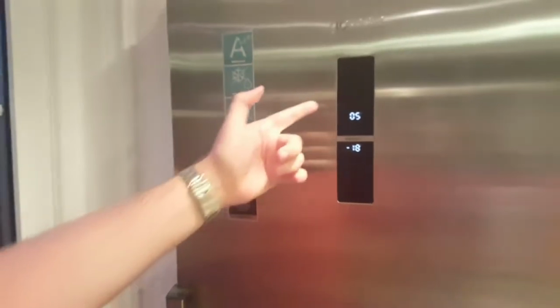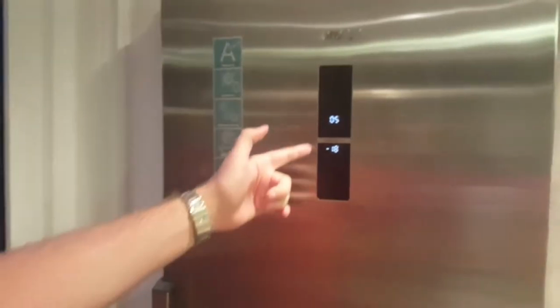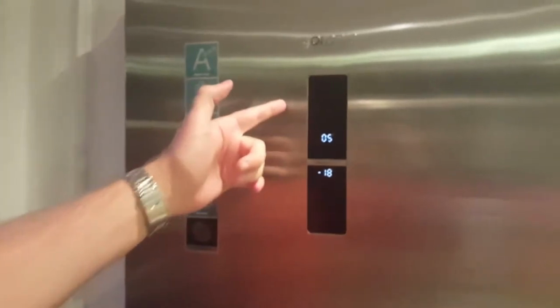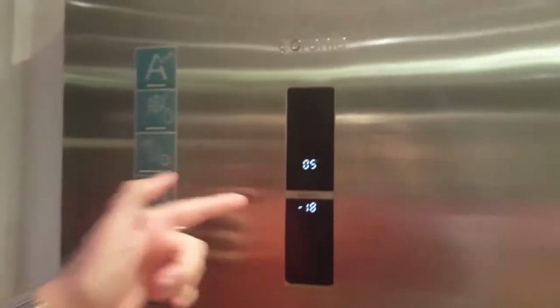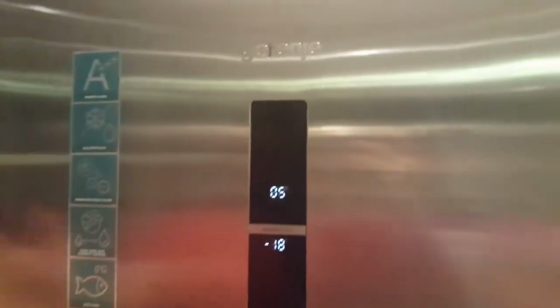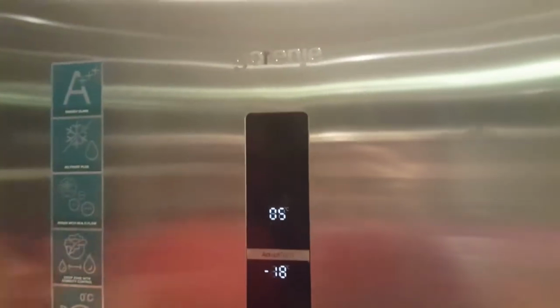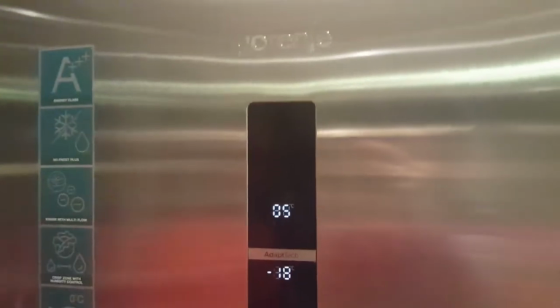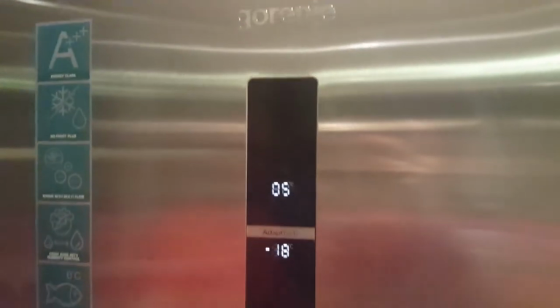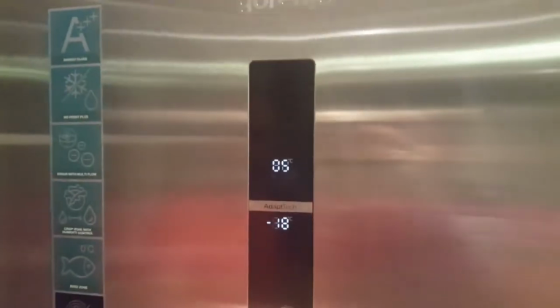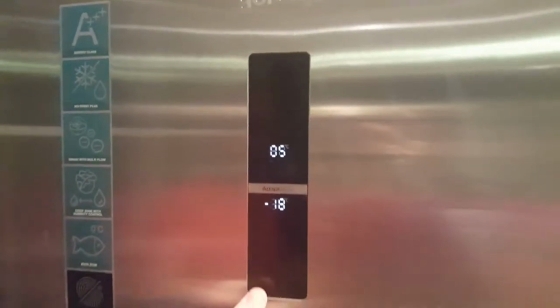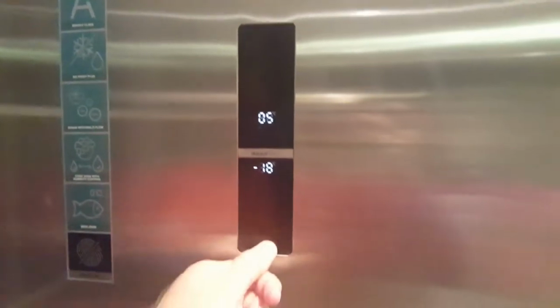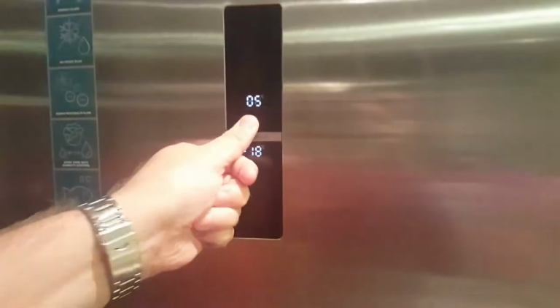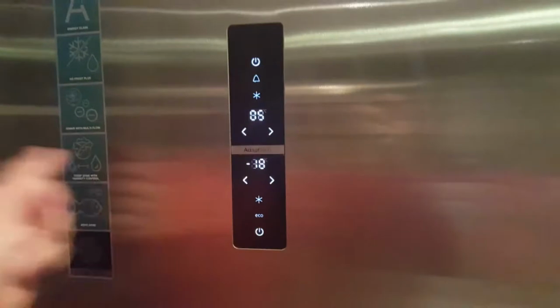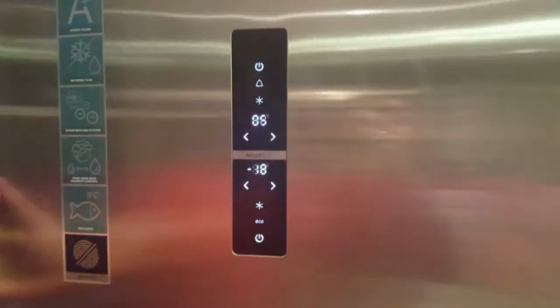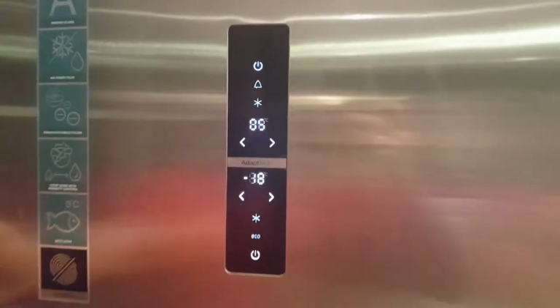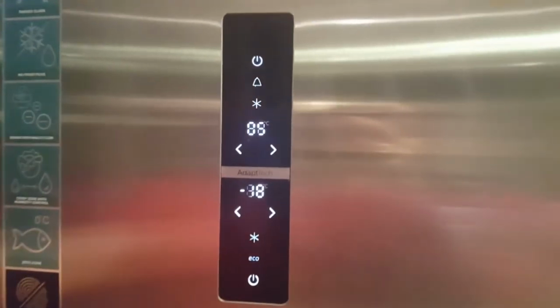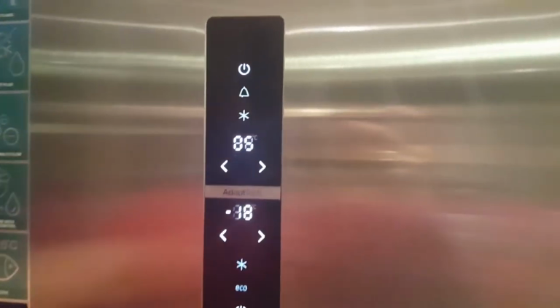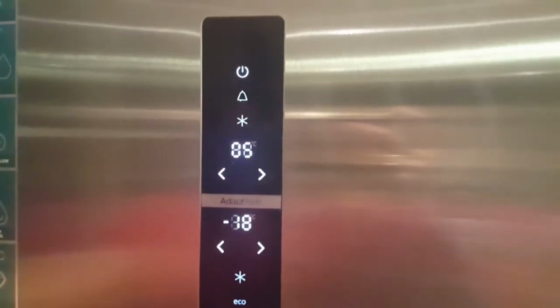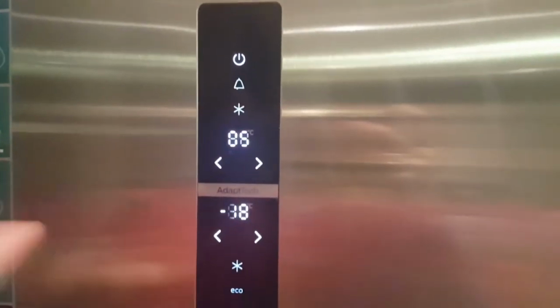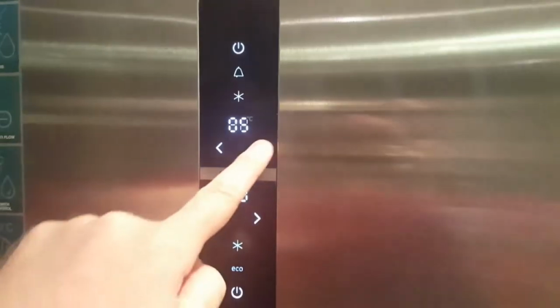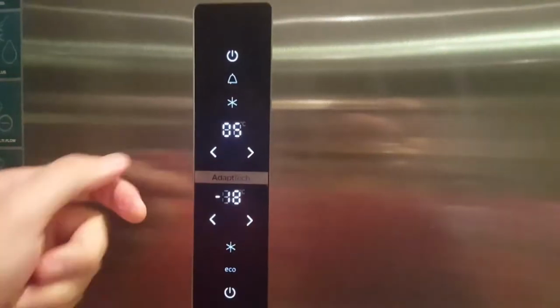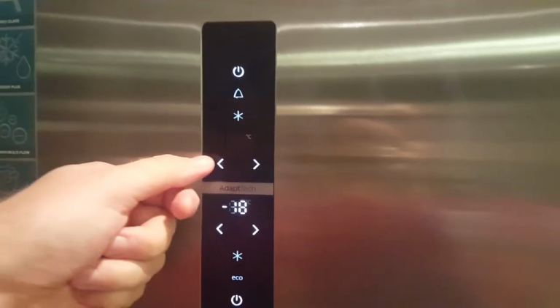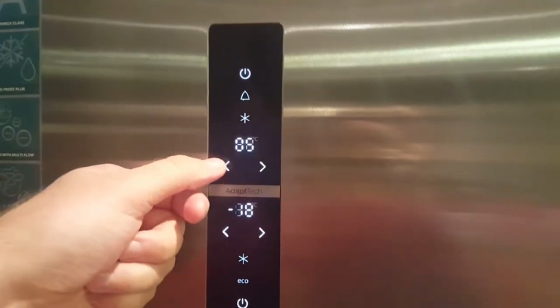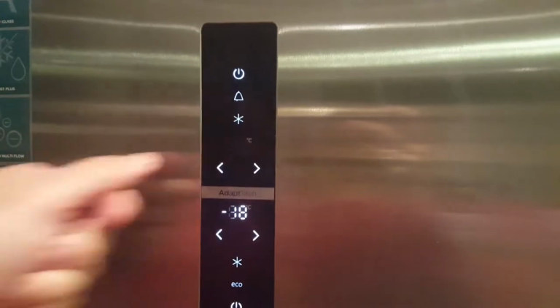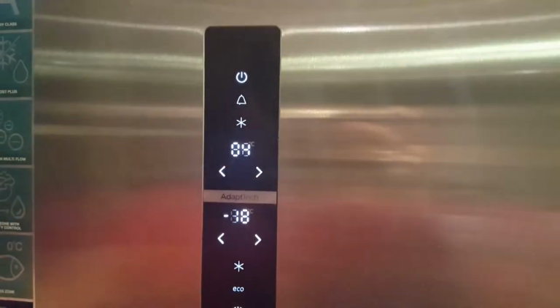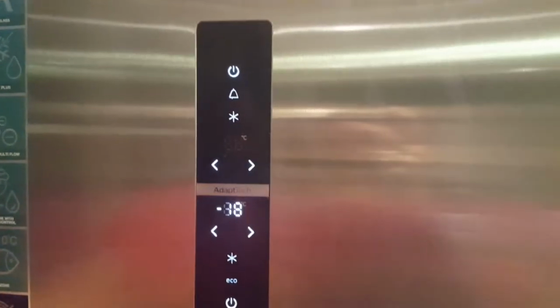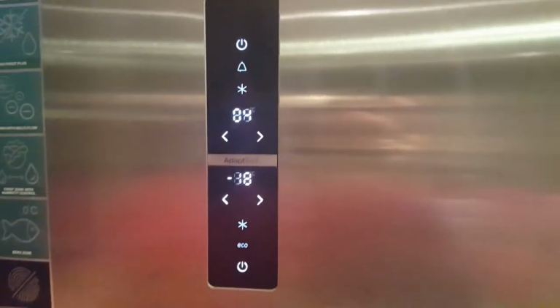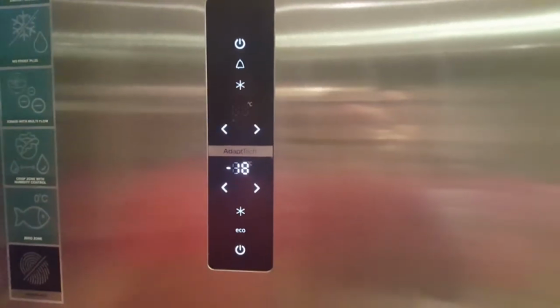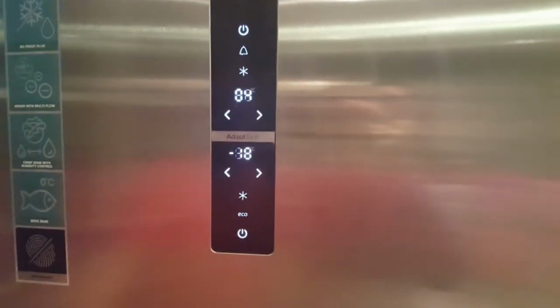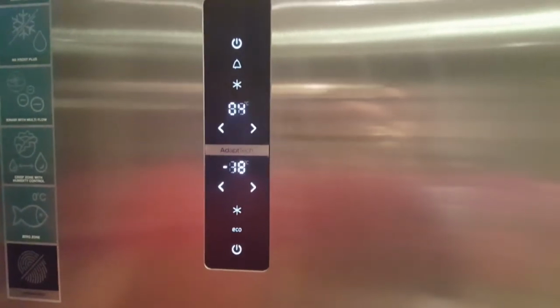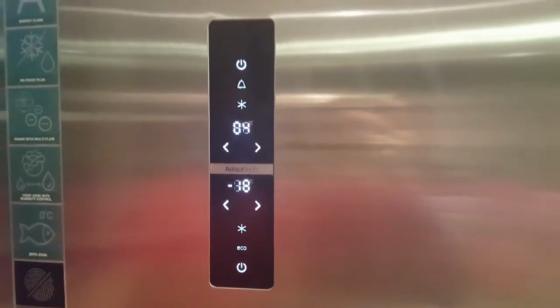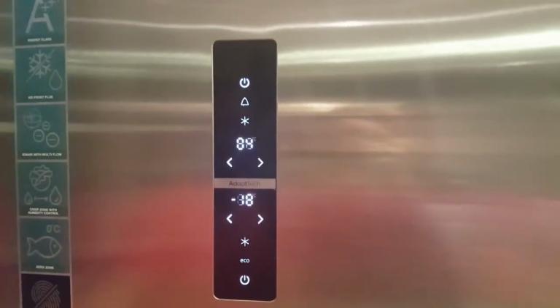But if you have a look here before we do that, you've got digital controls here for the fridge and the freezer. So you know exactly what temperature you're at, you can set that yourself if you wish, you can amend that, and you know if there's any problems if you see a change in temperature.